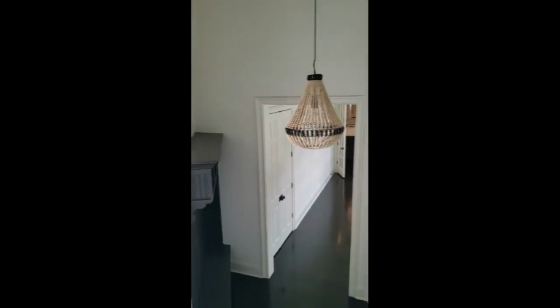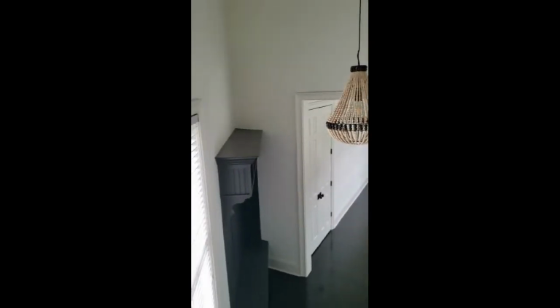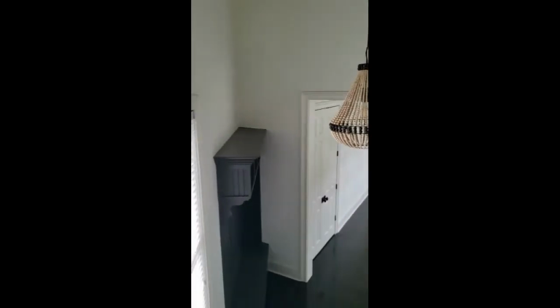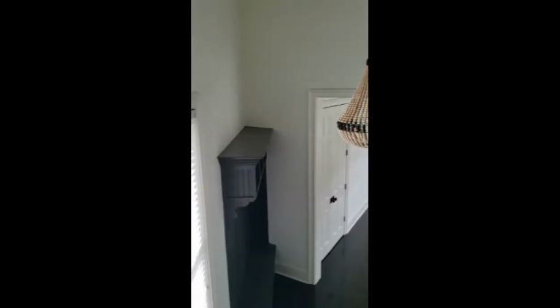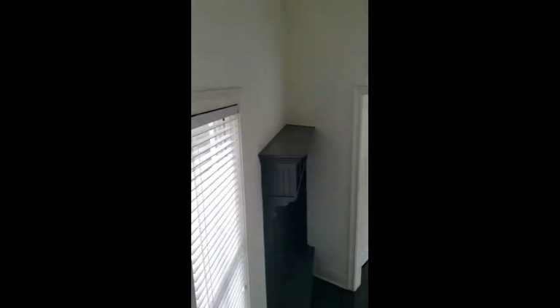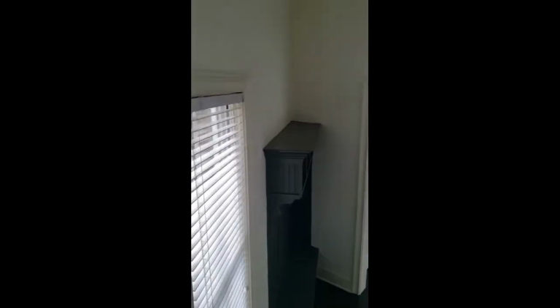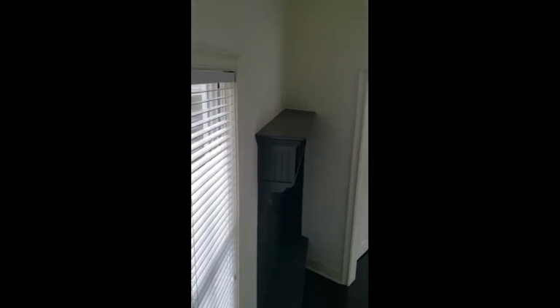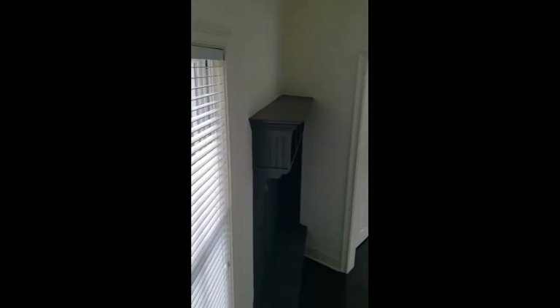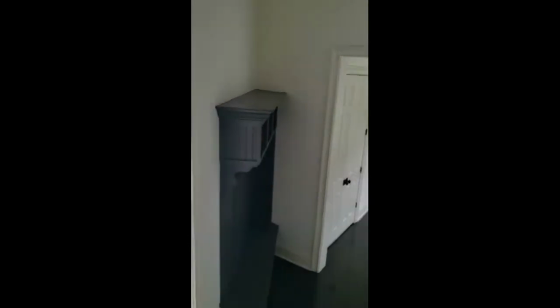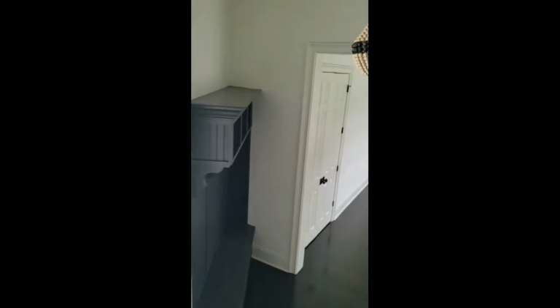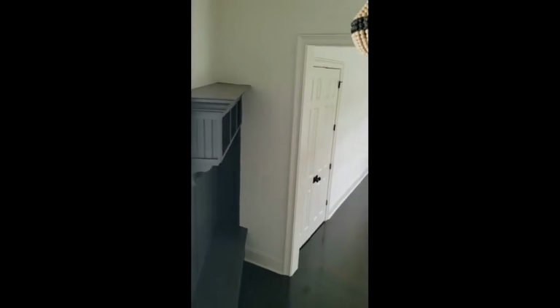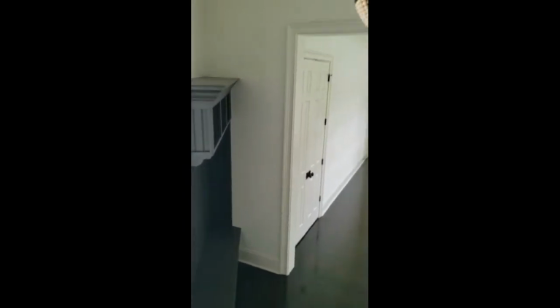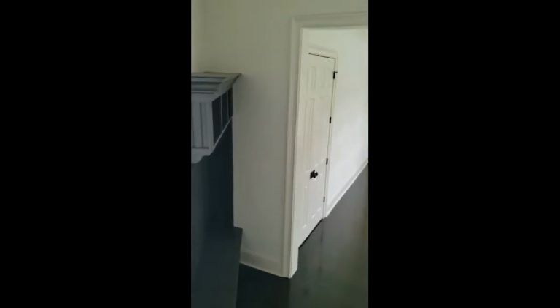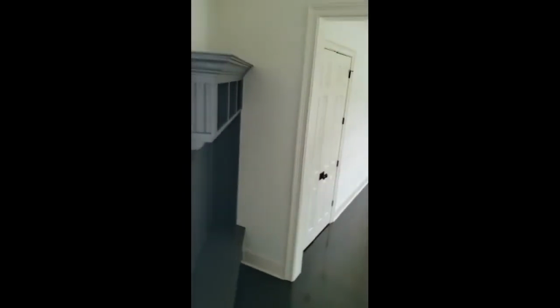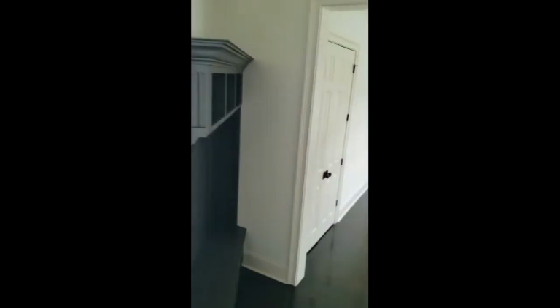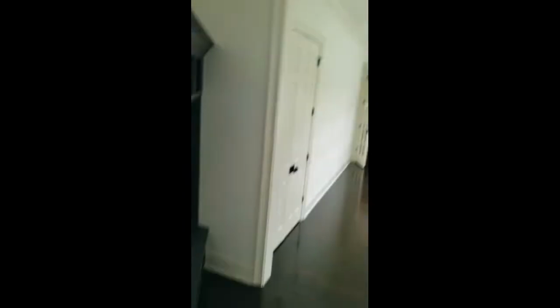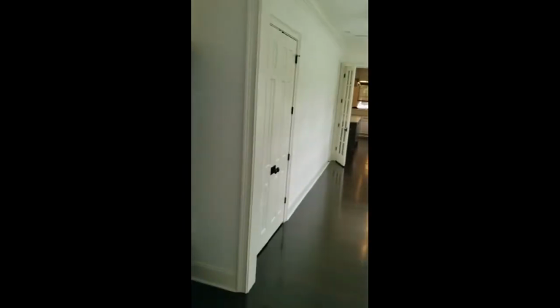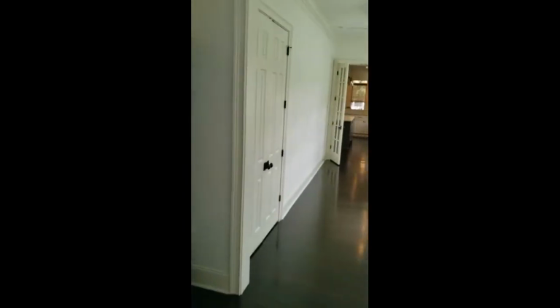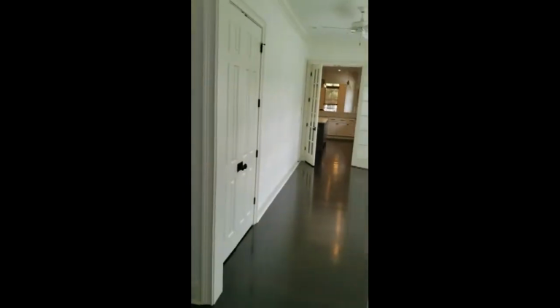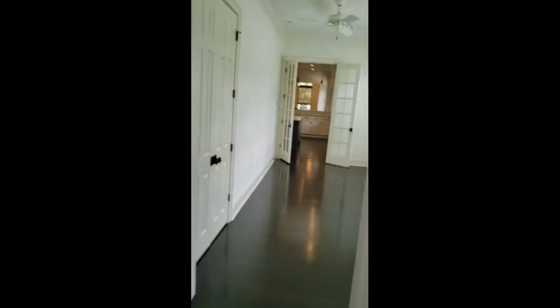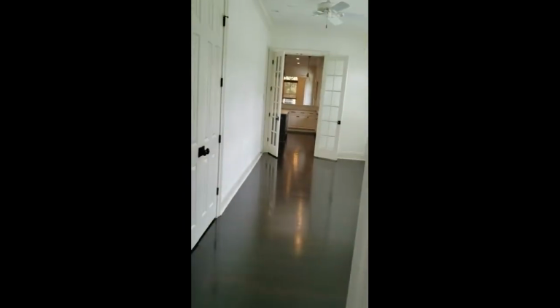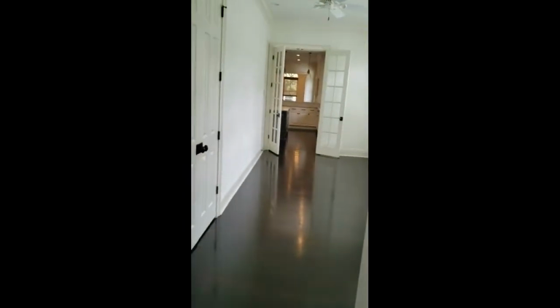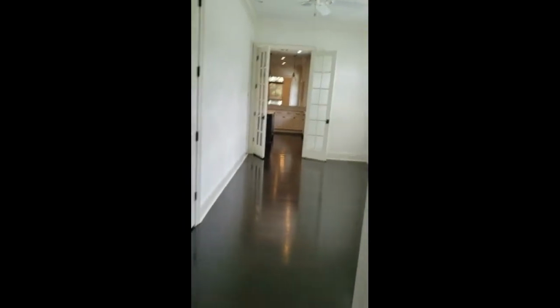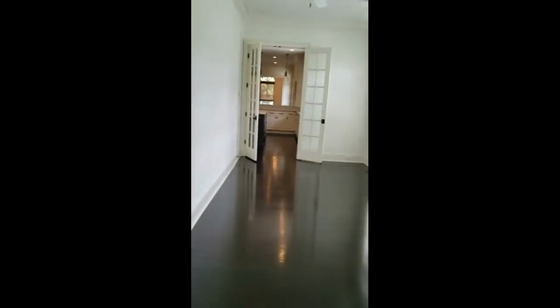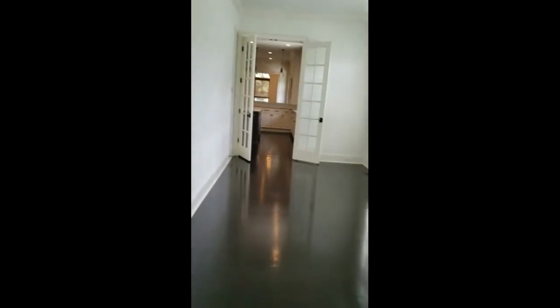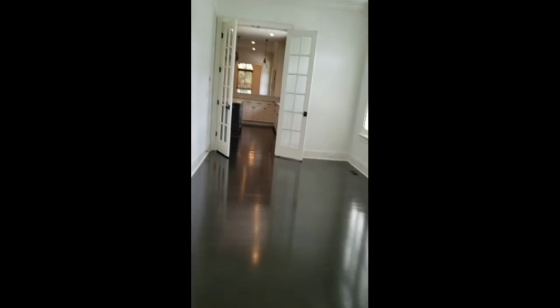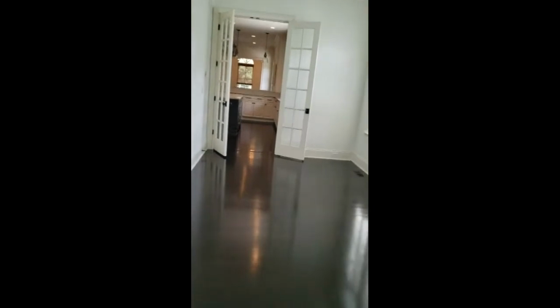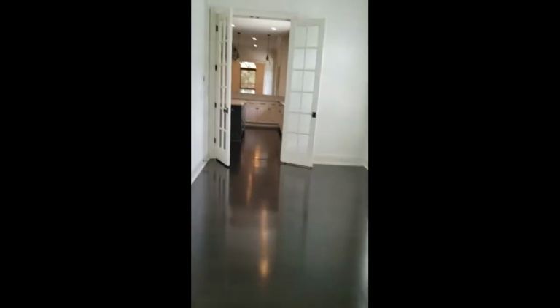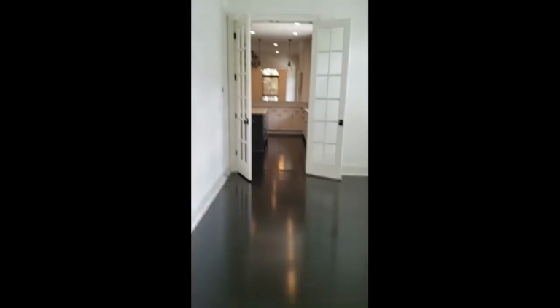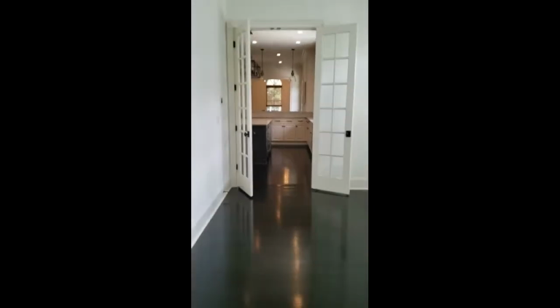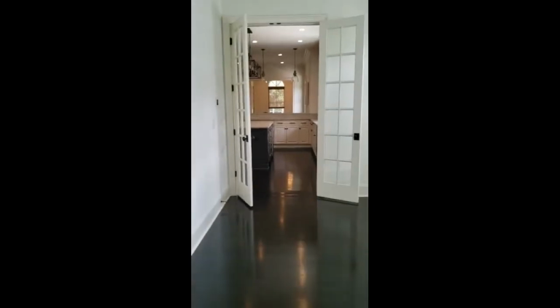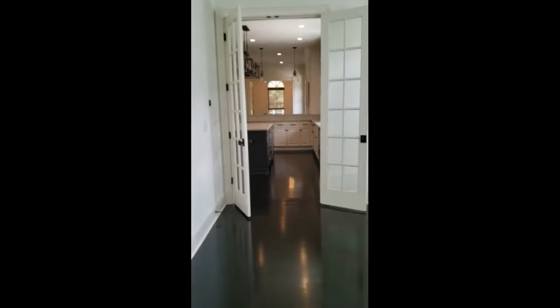Chandelier. Lots of natural light. So this is all accessed from off the kitchen, which has French doors.